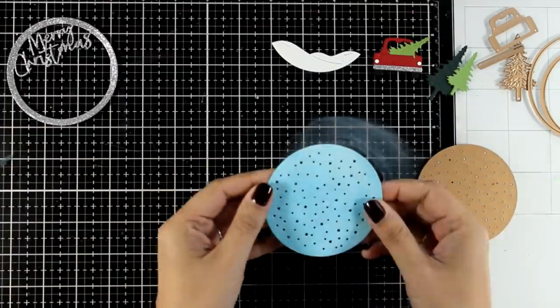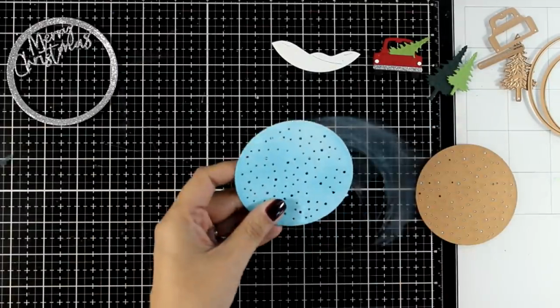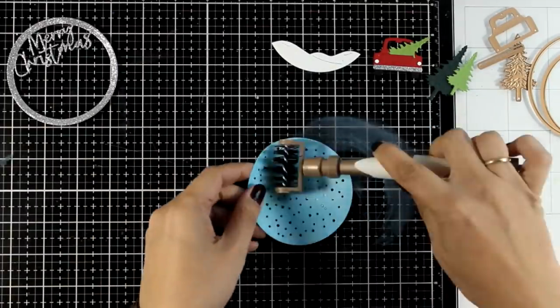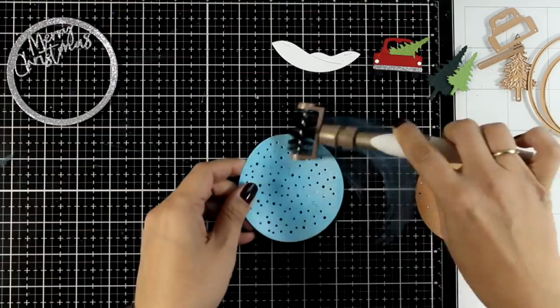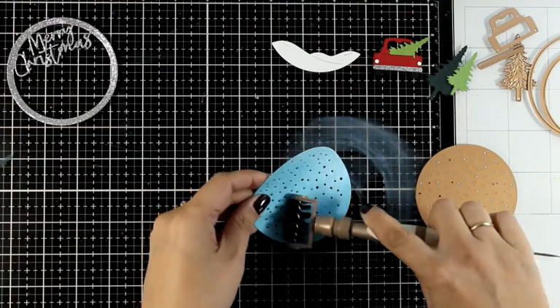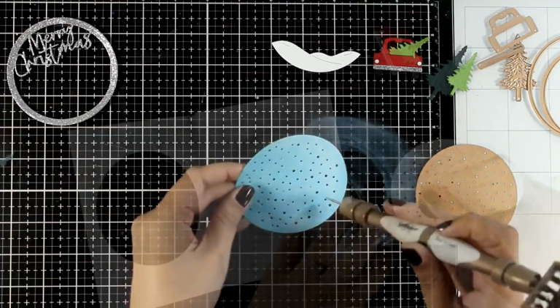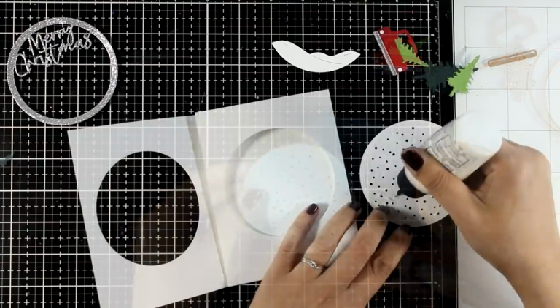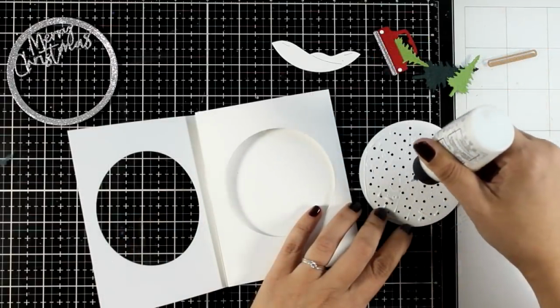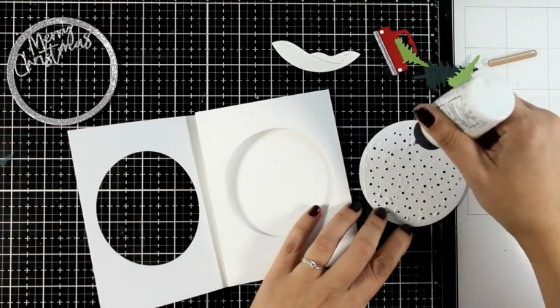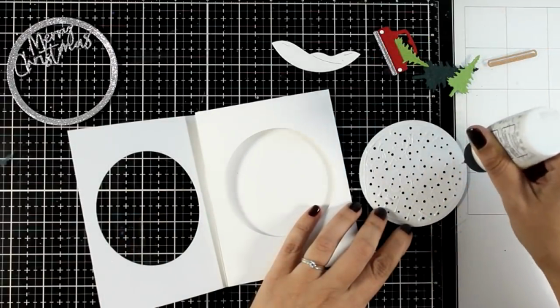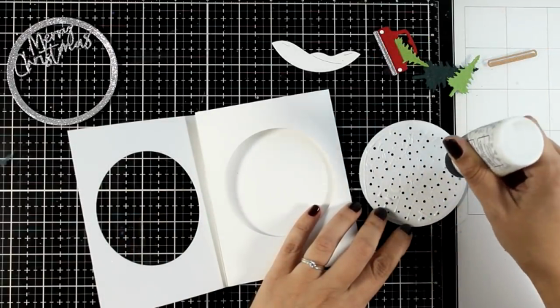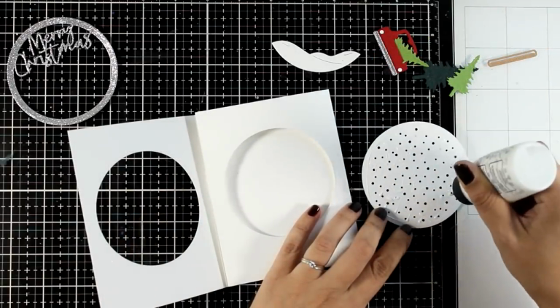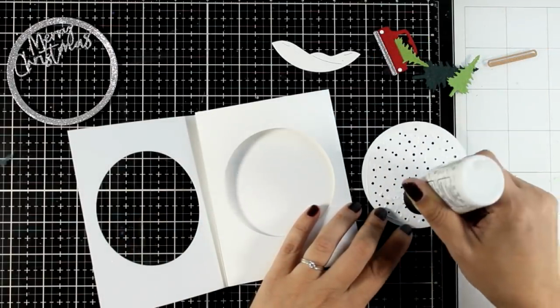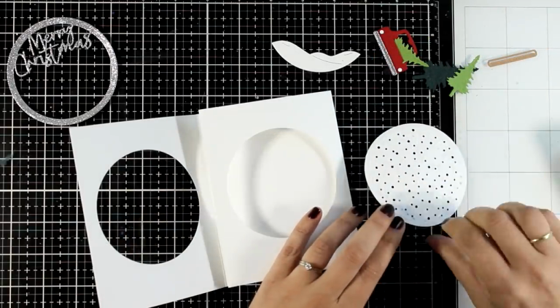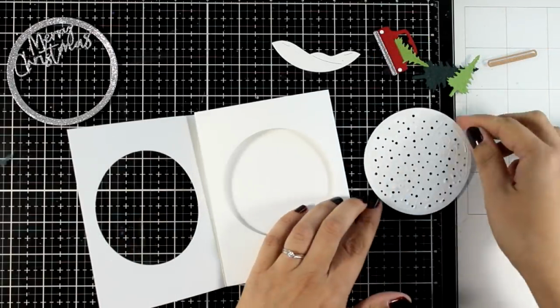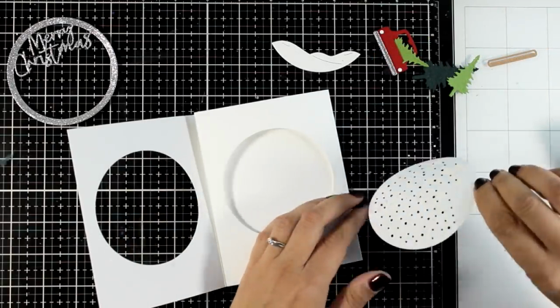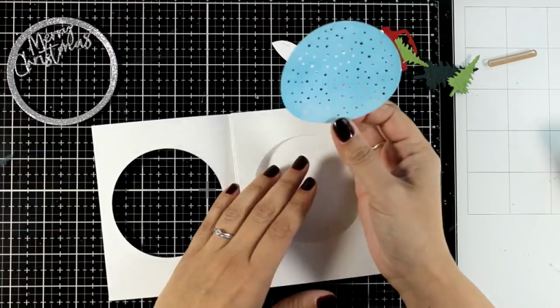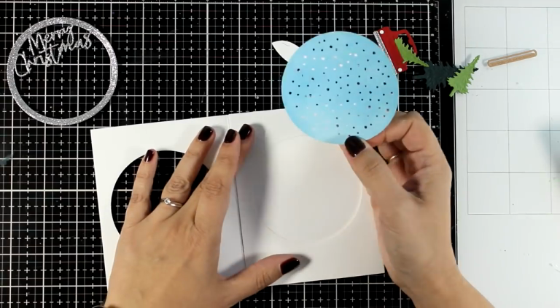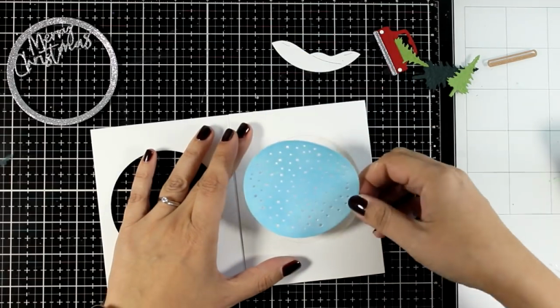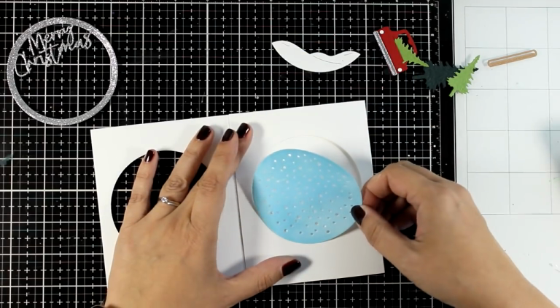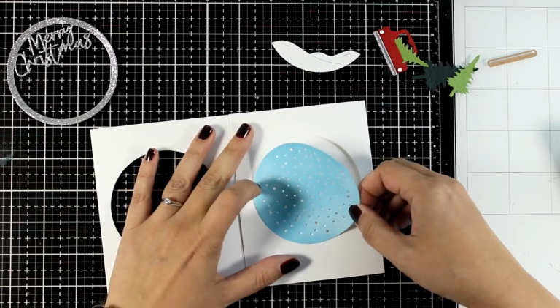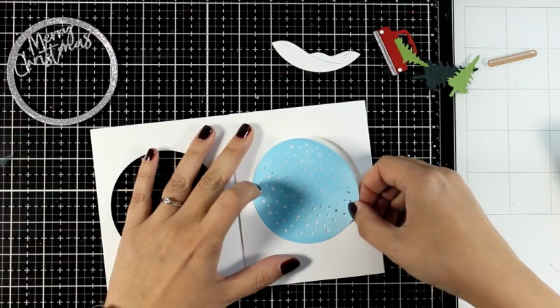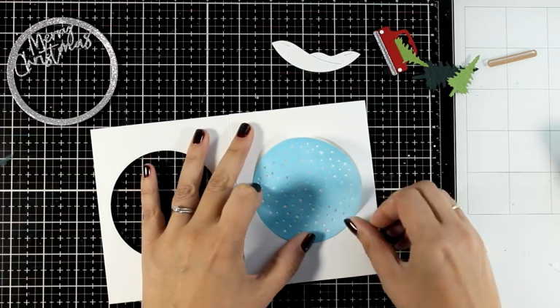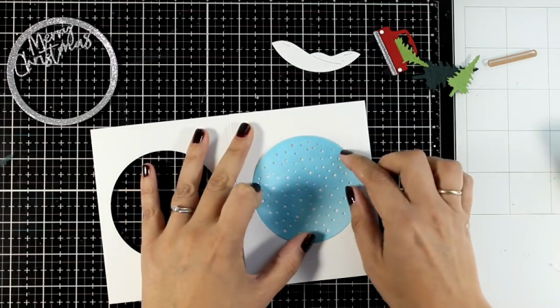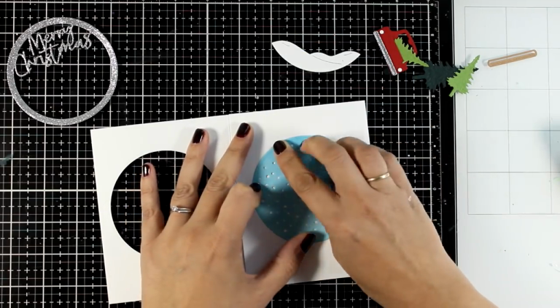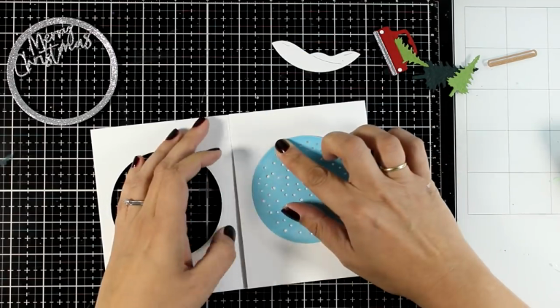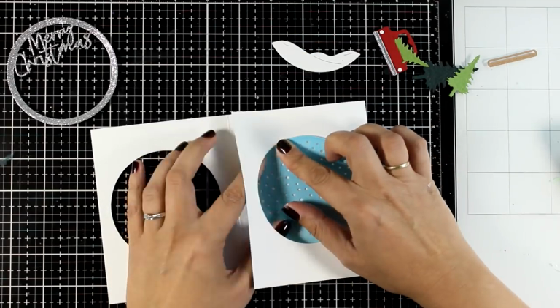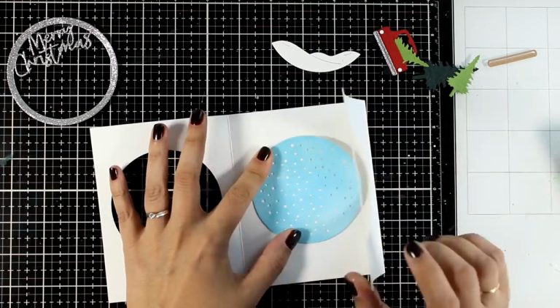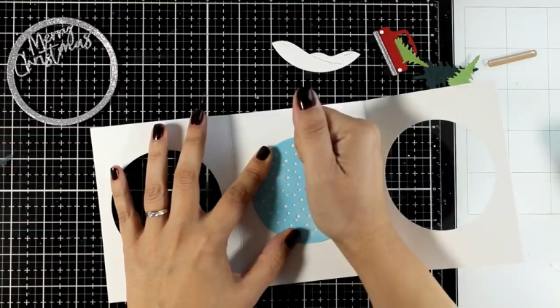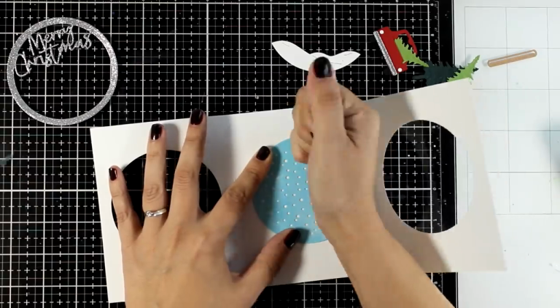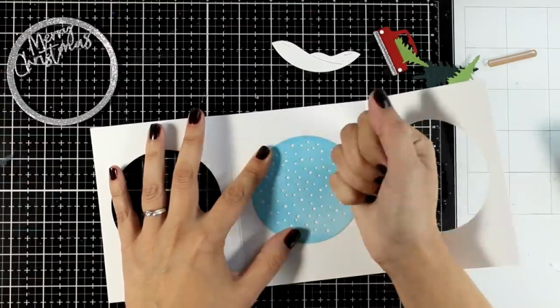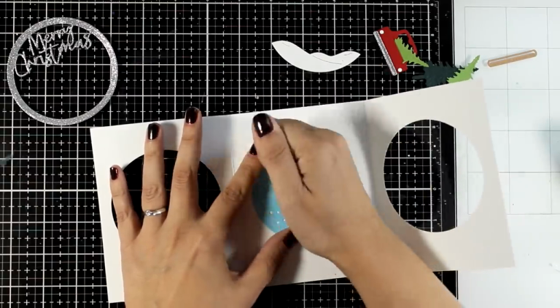Since this is the background of the scene I'm going to create, it's time to stick it down. I'm going to use the top flap with the window to align it perfectly on the inside of the card, and I used glue to stick it down.